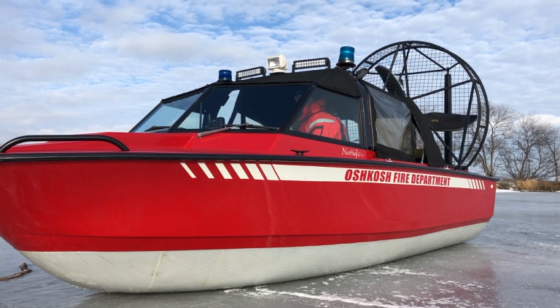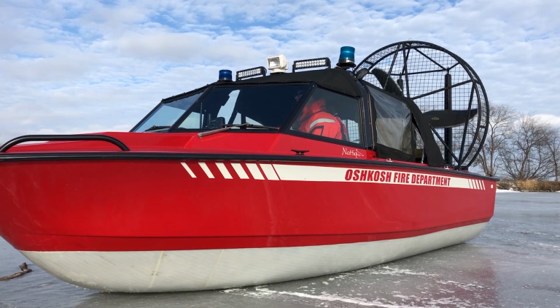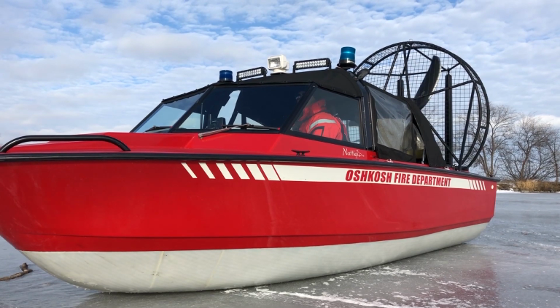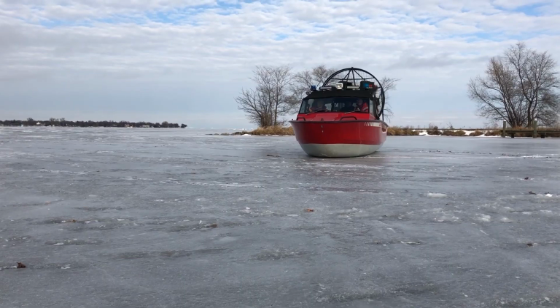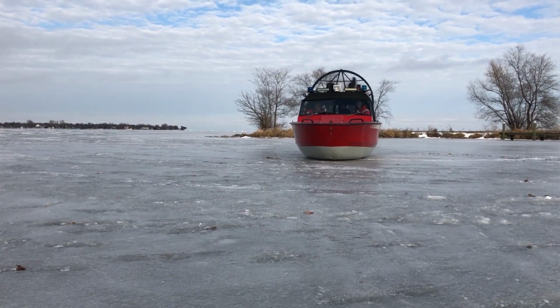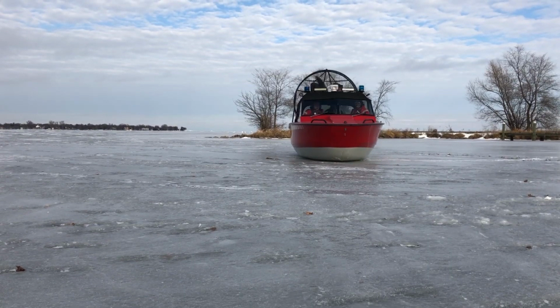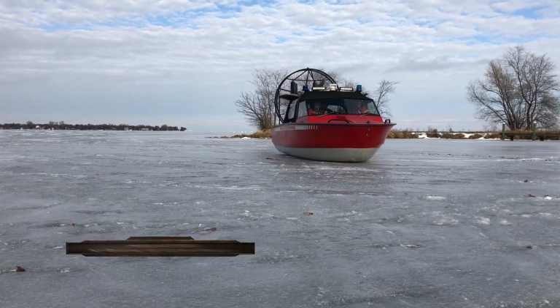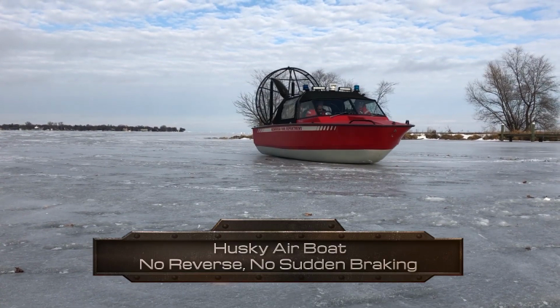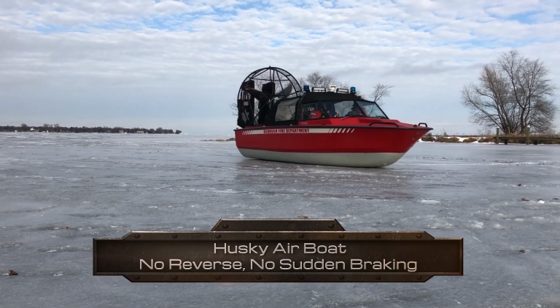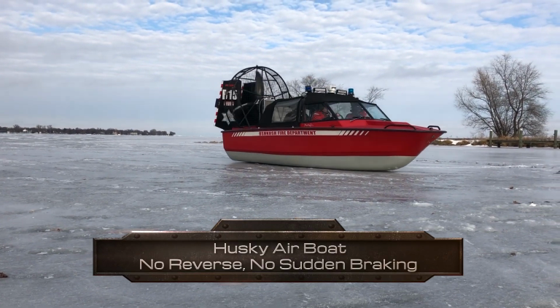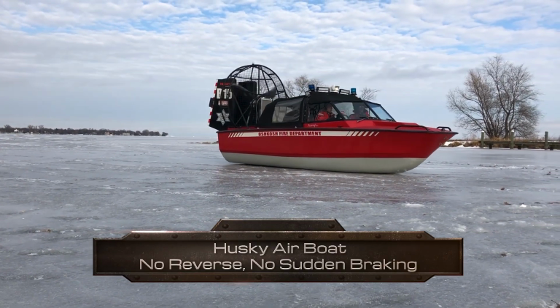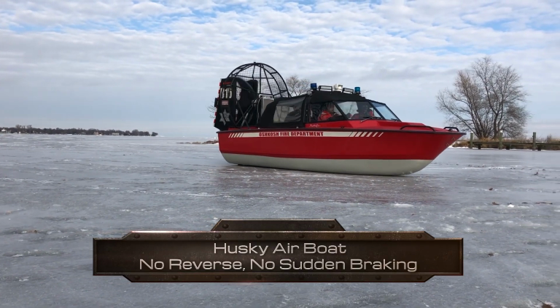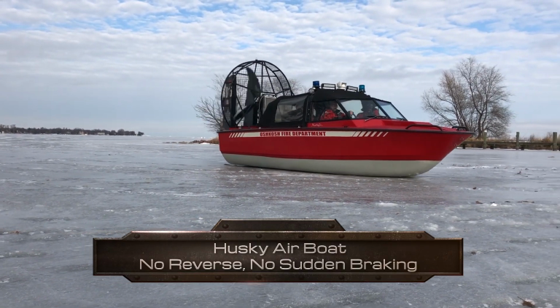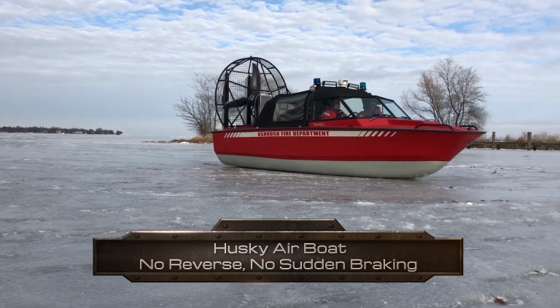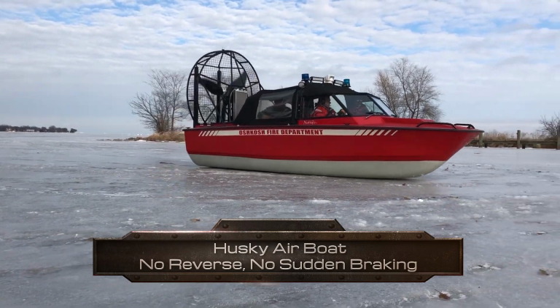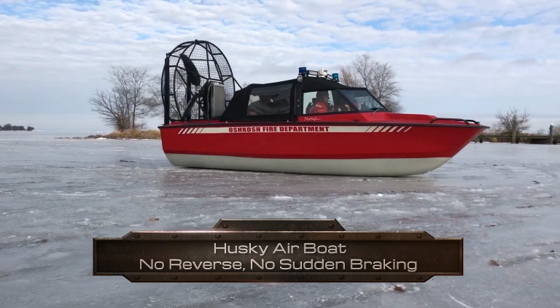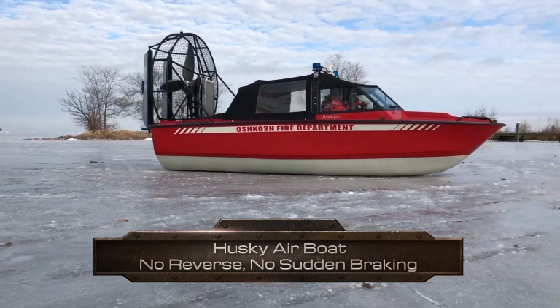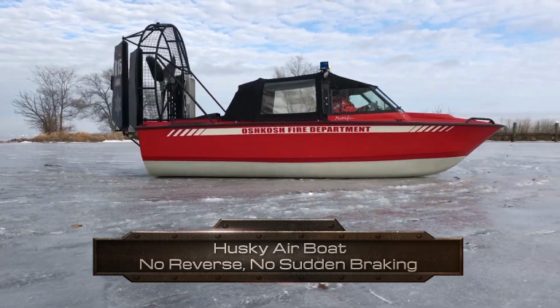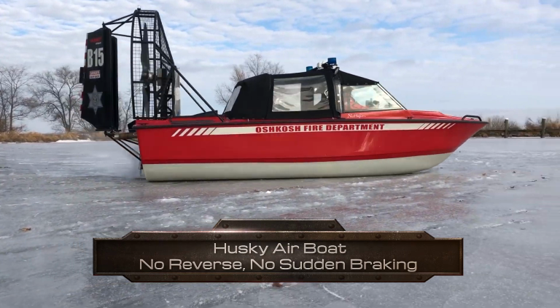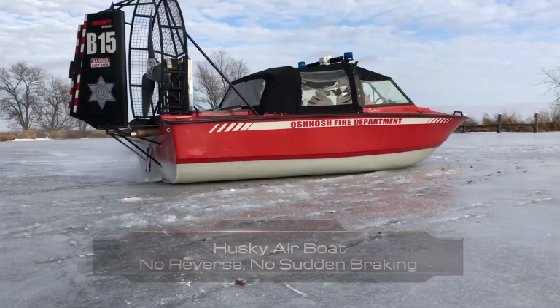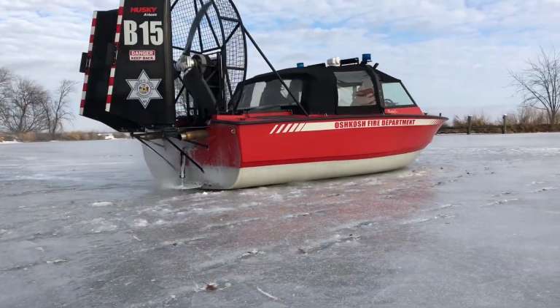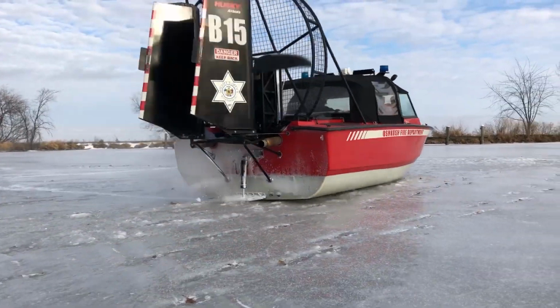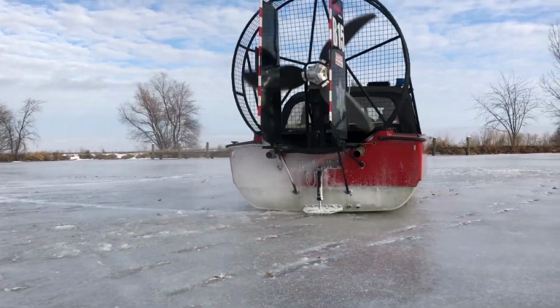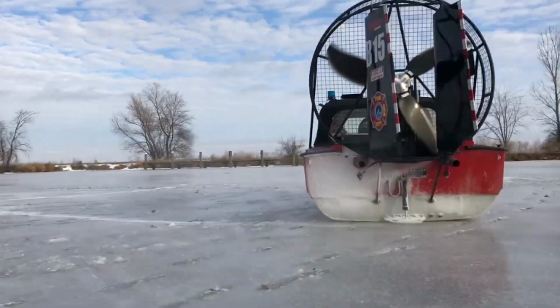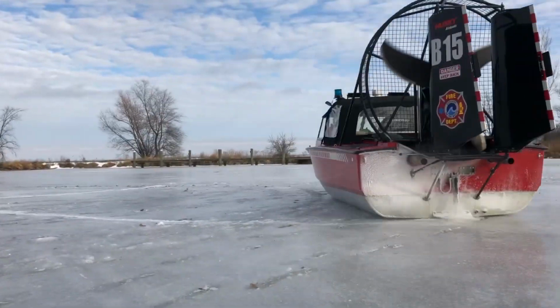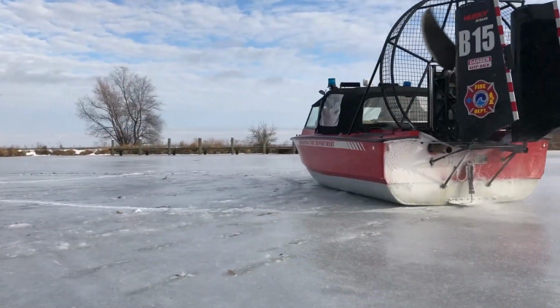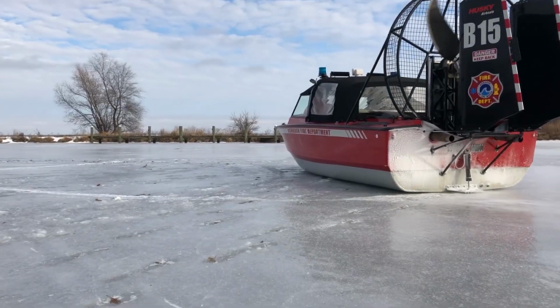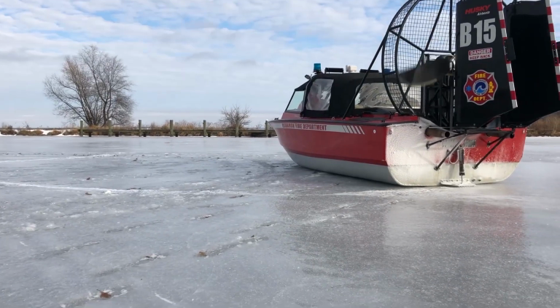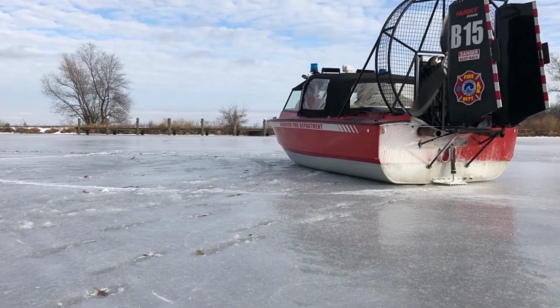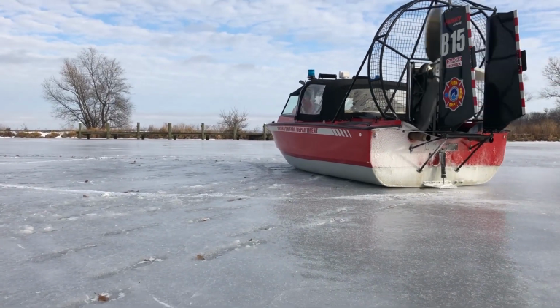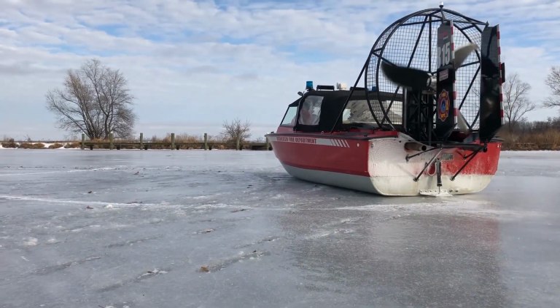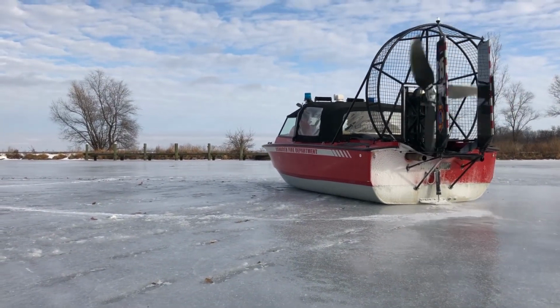This boat does not handle like a regular boat. It is a fan boat, so that means you don't have reverse or sudden braking abilities. You basically have to do a lot of sliding around to get where you want to go, and ice and wind conditions can change how the boat handles.